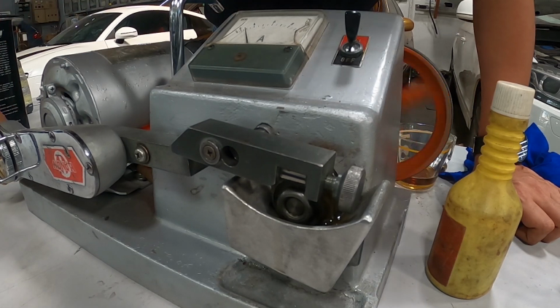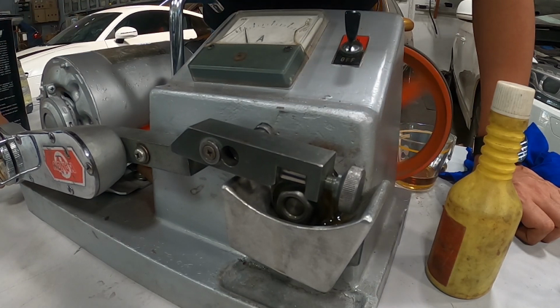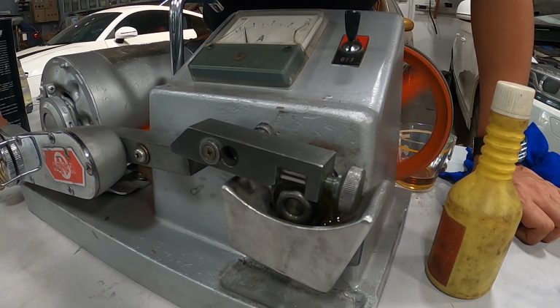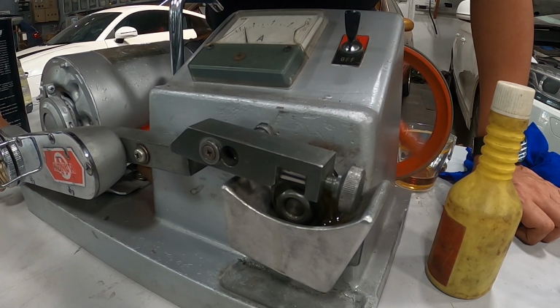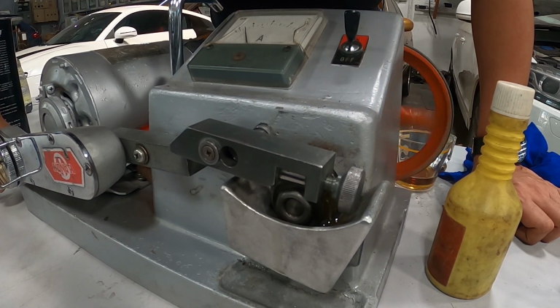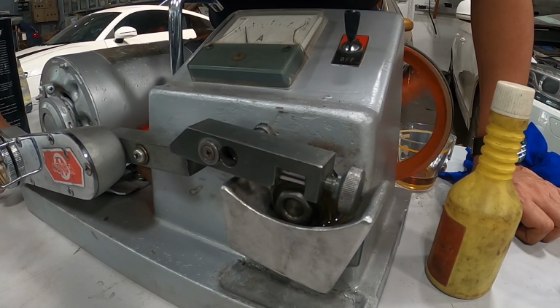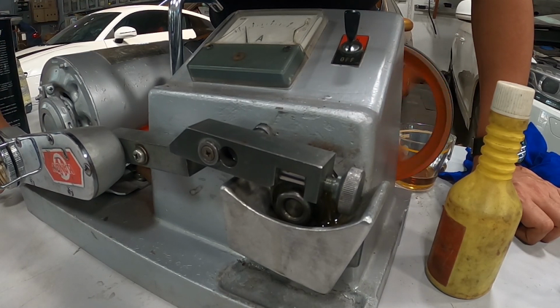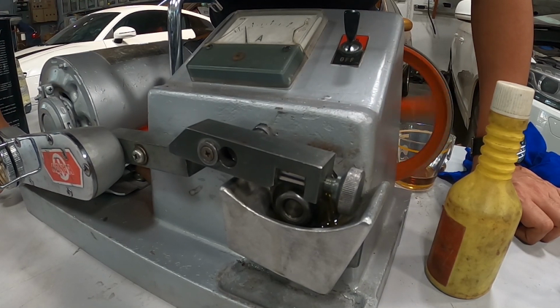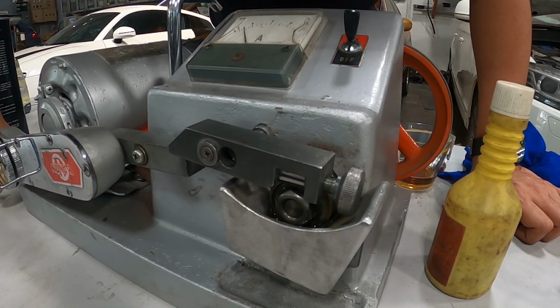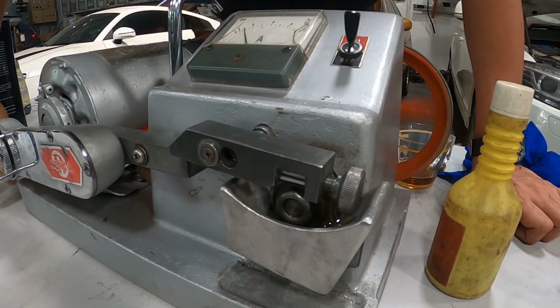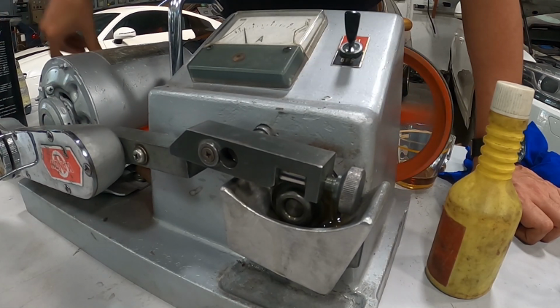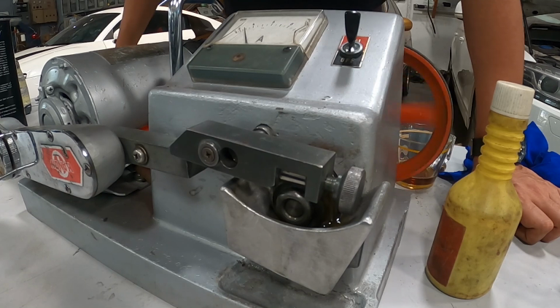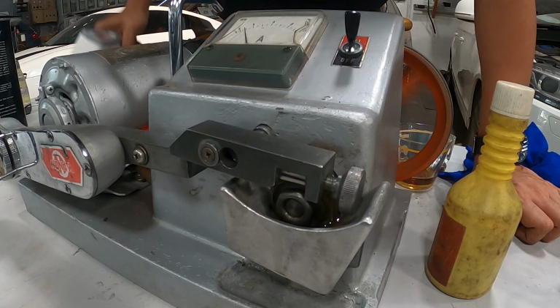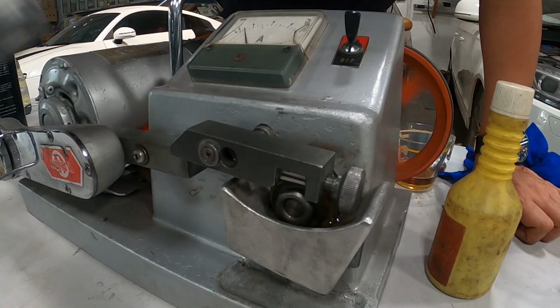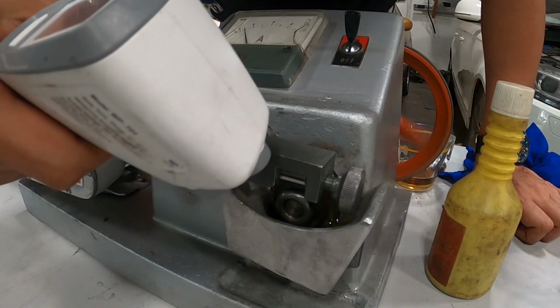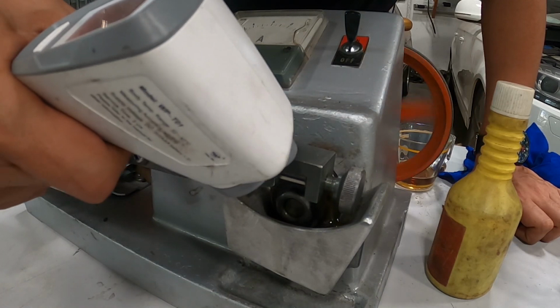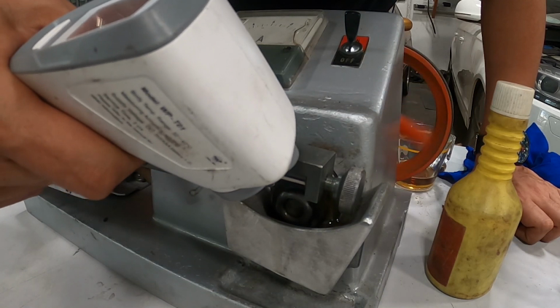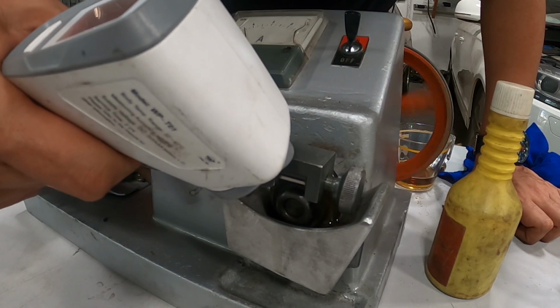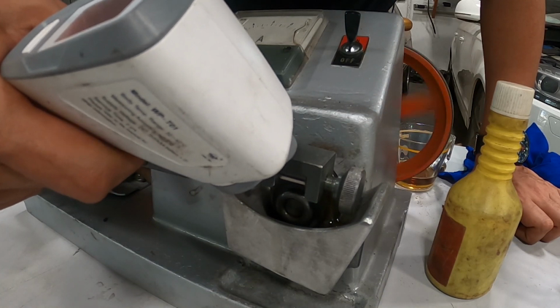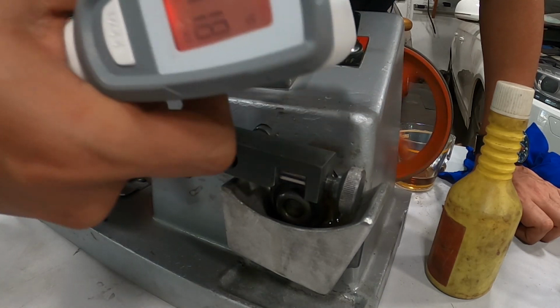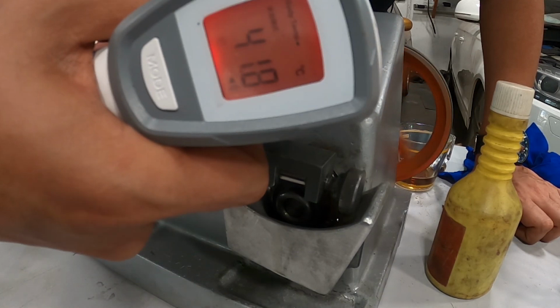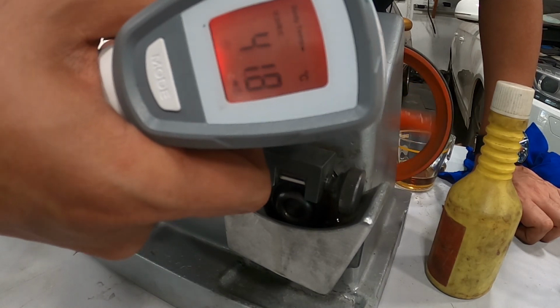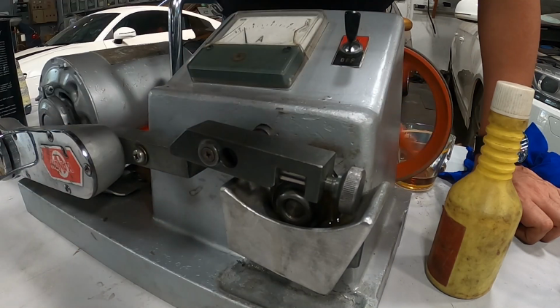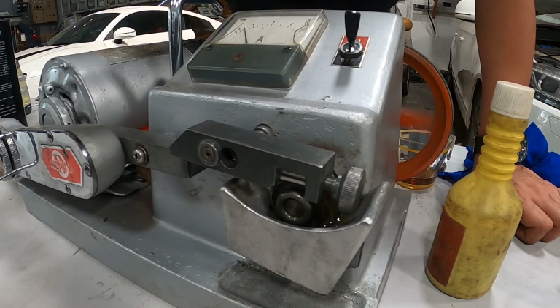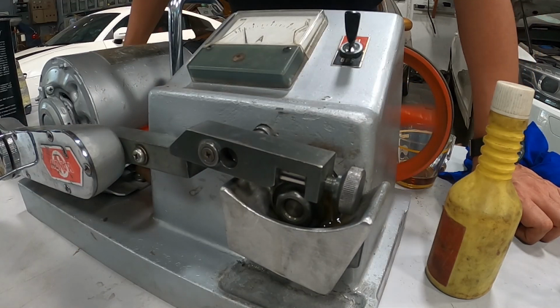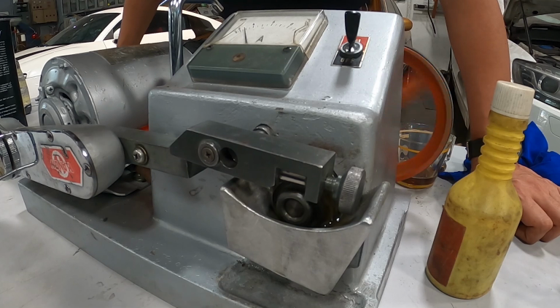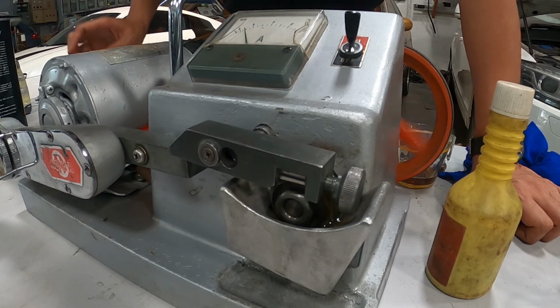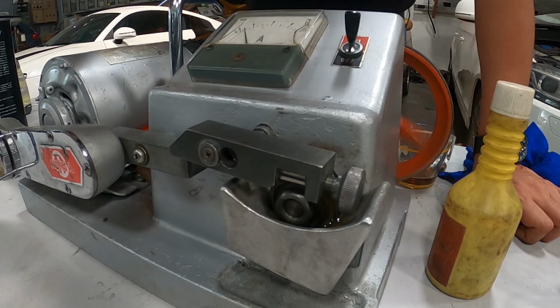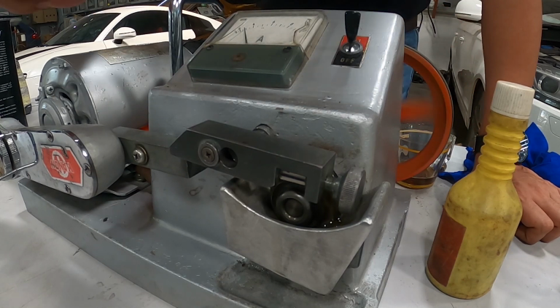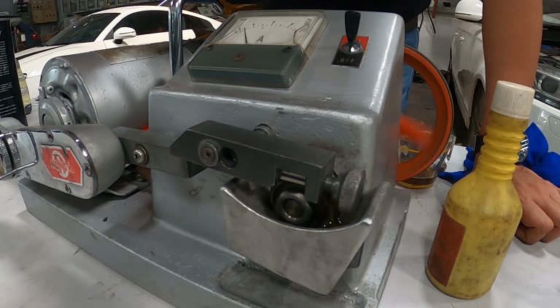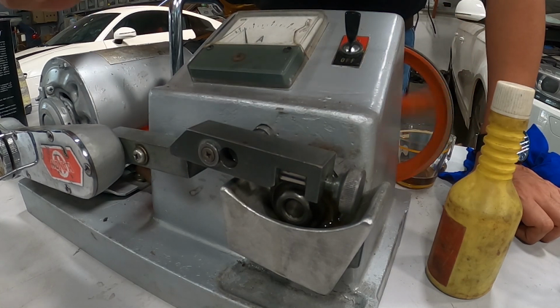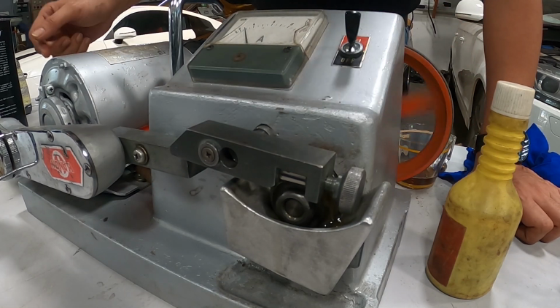So we test again - jam again. 41.8 degrees. So that's the second round.